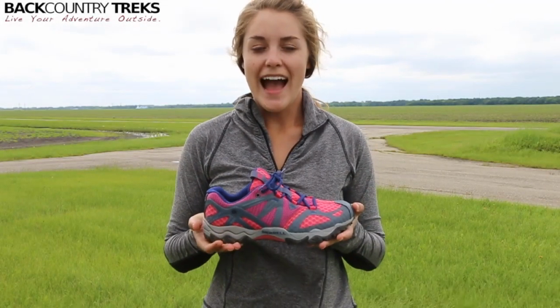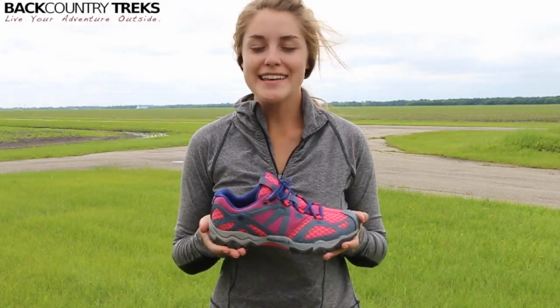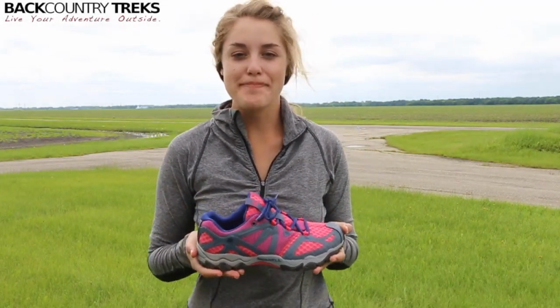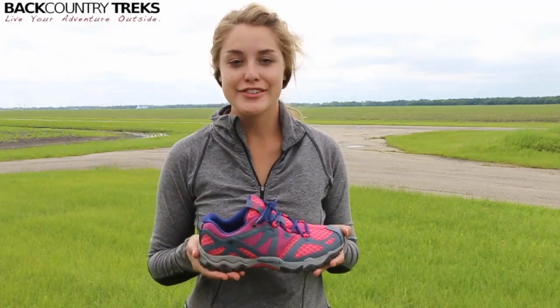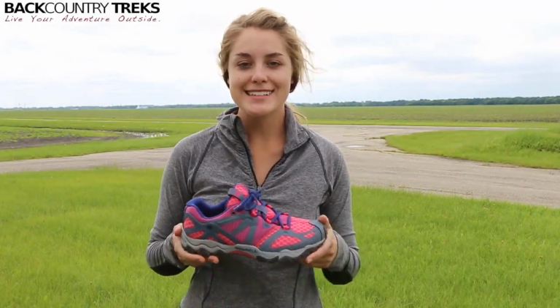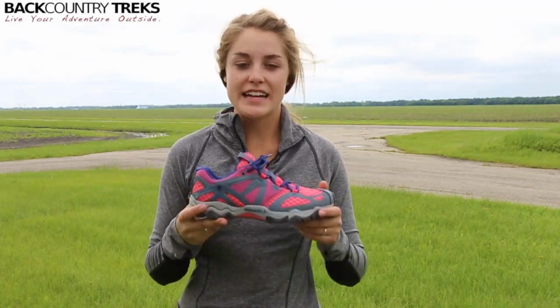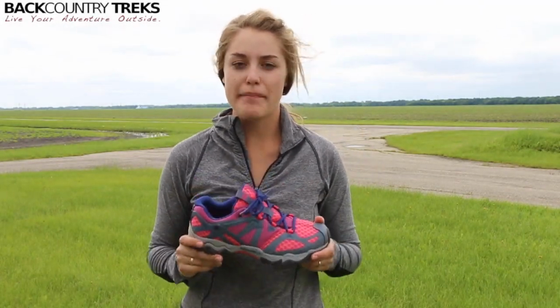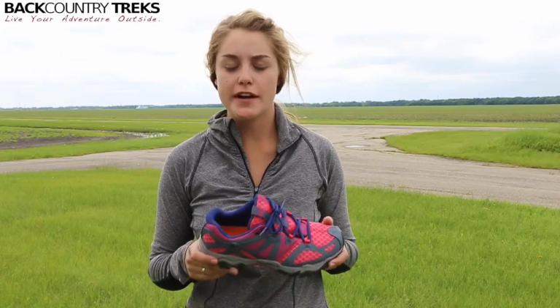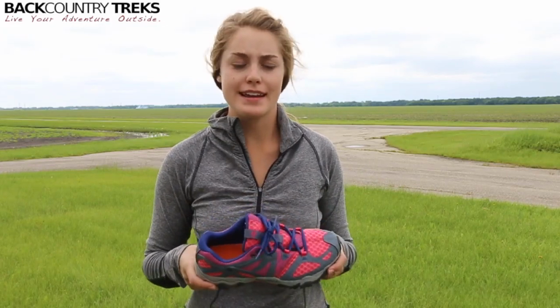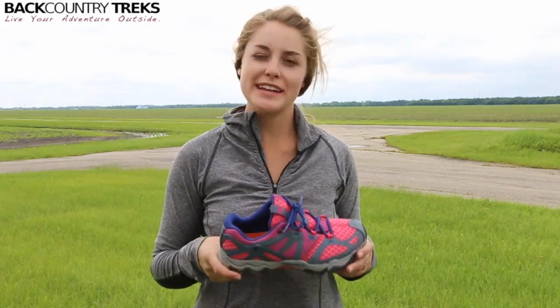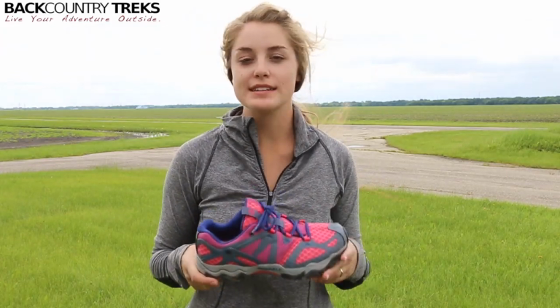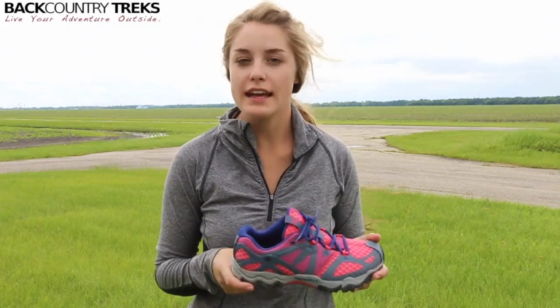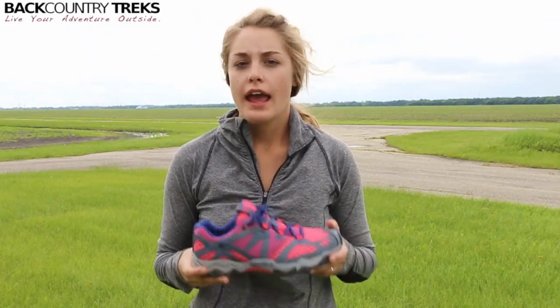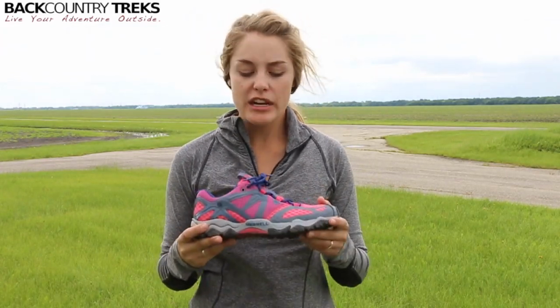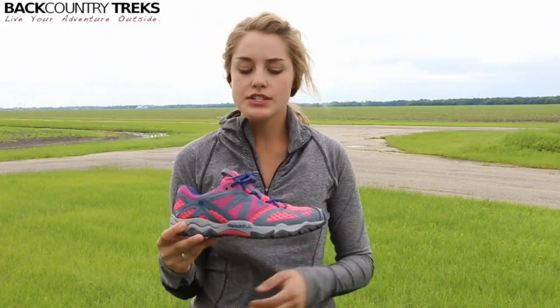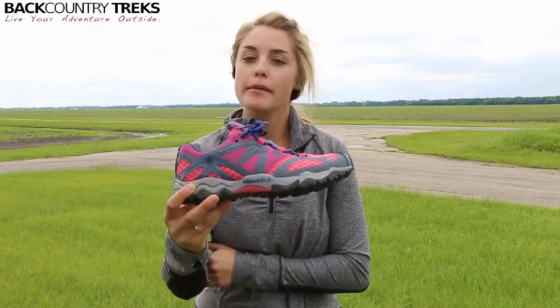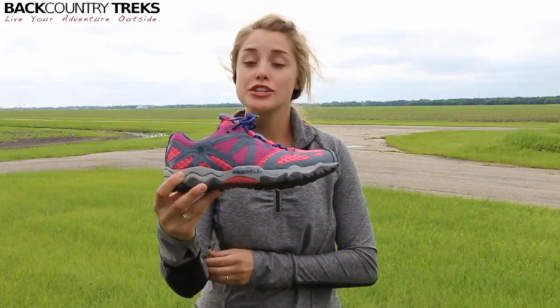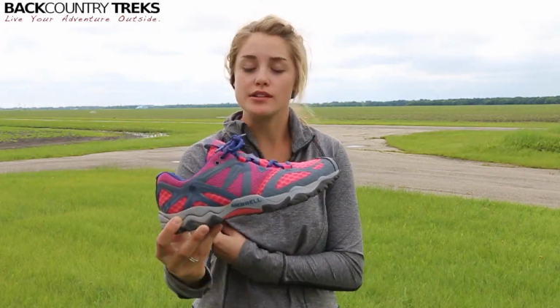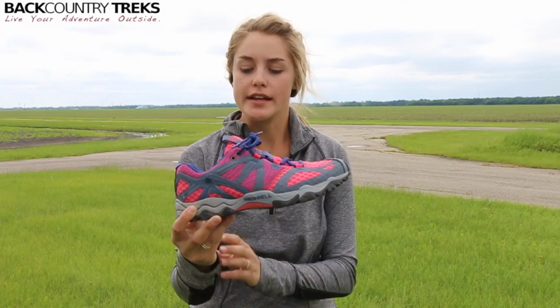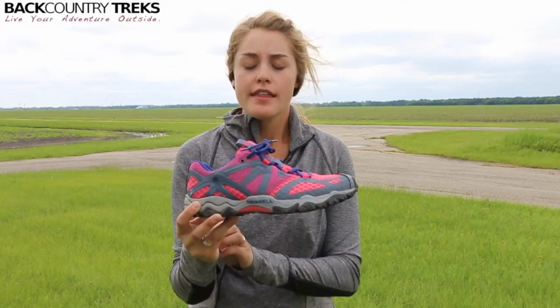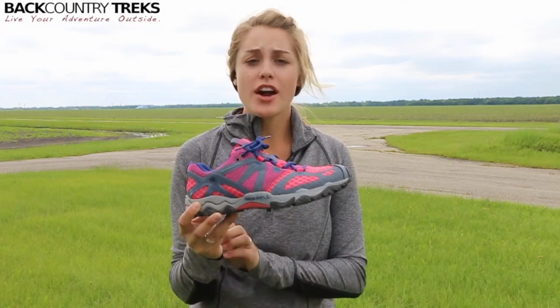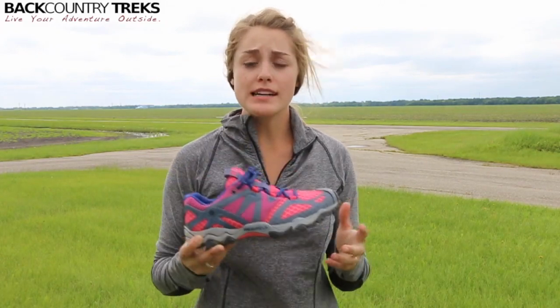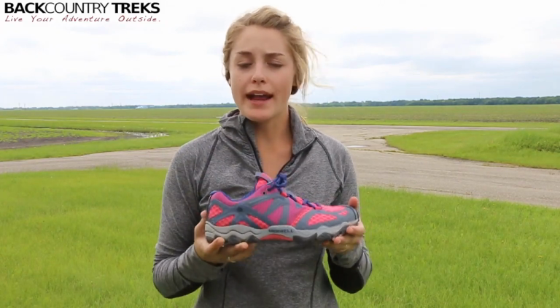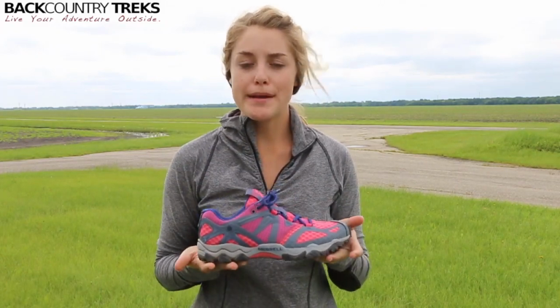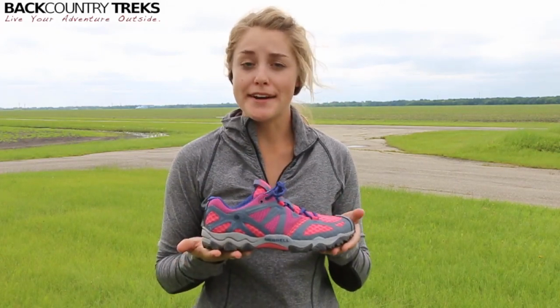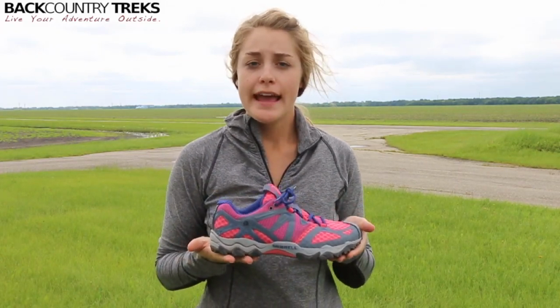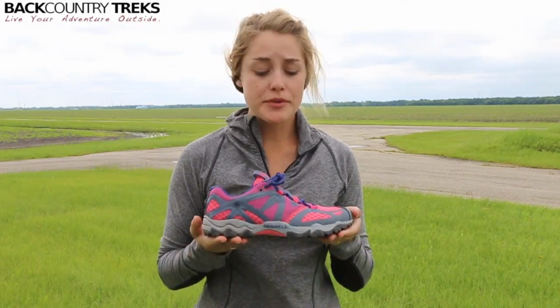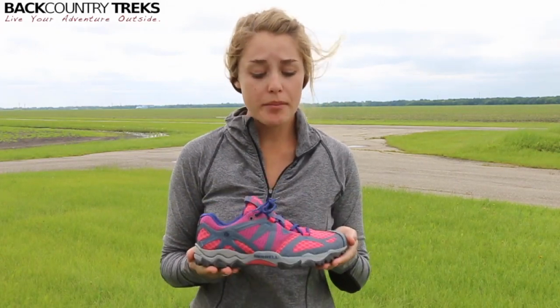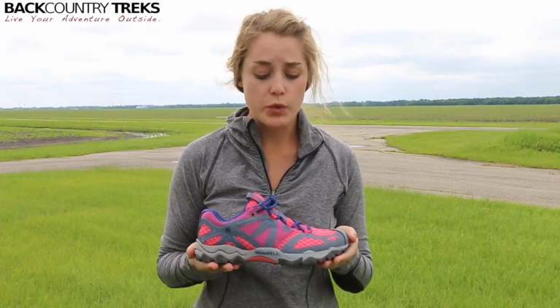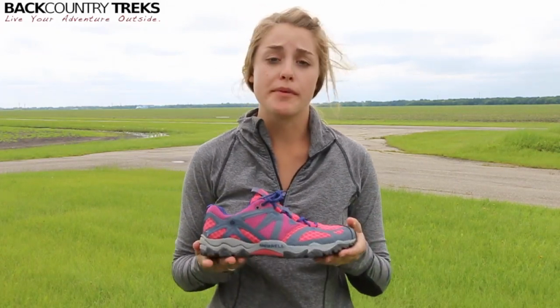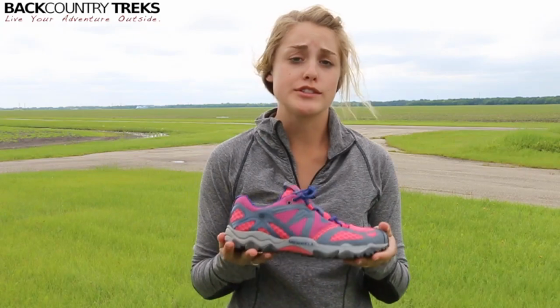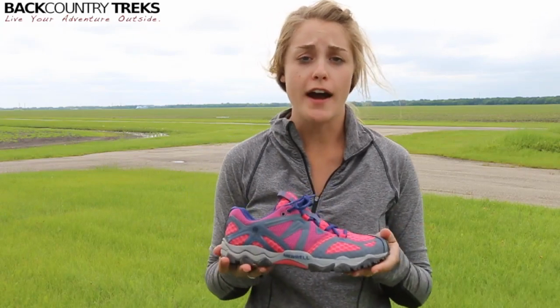I'm Cali Art with Backcountry Treks. I just got back from a nice windy run today and I wanted to talk to you a little bit about my shoes that I was wearing. These are the Grassbow Air made by Merrell, and I've been really impressed with their performance so far.